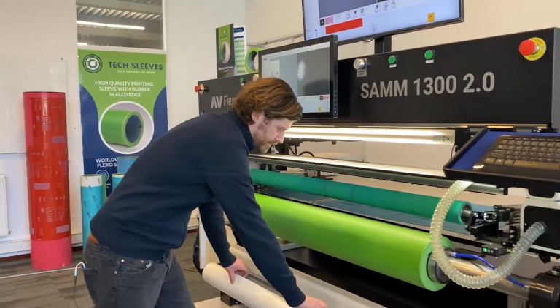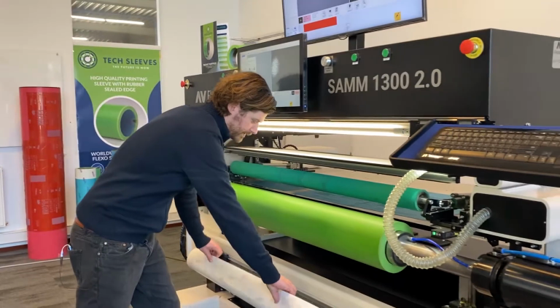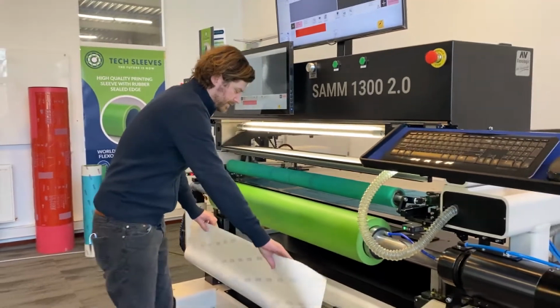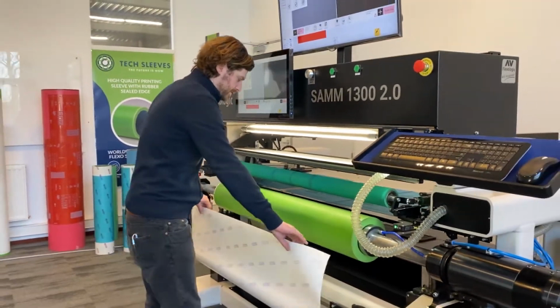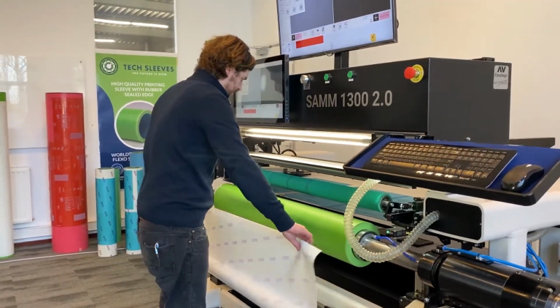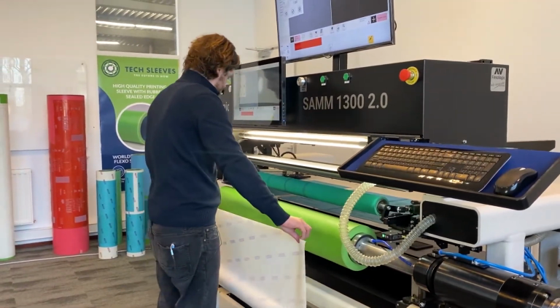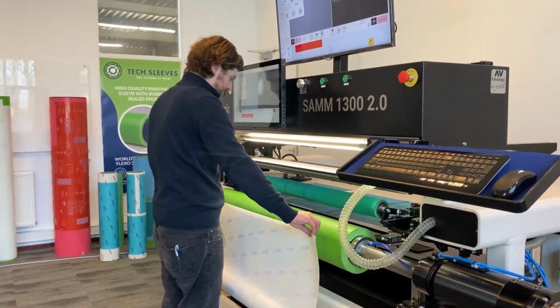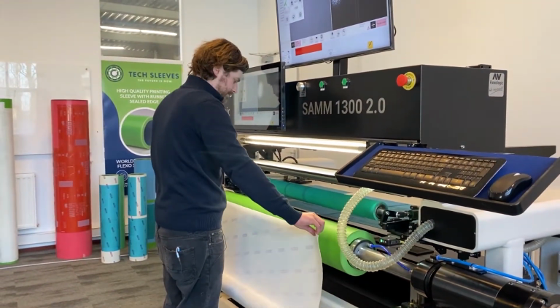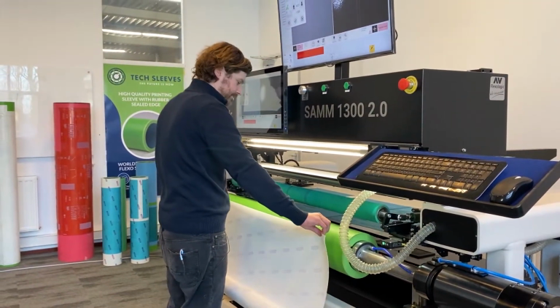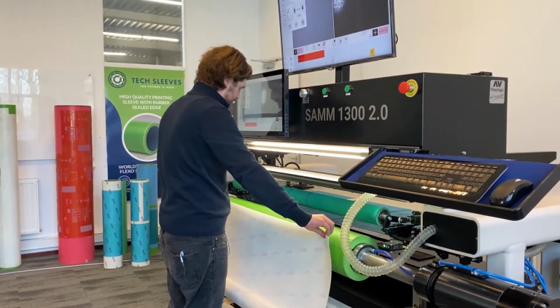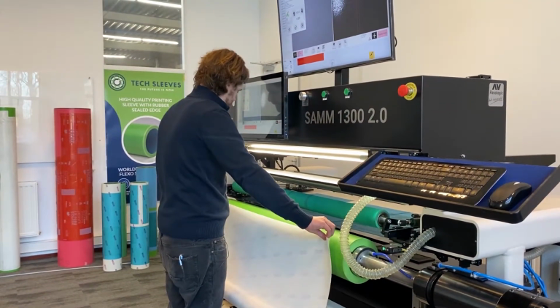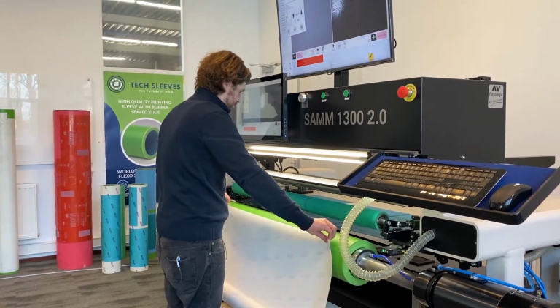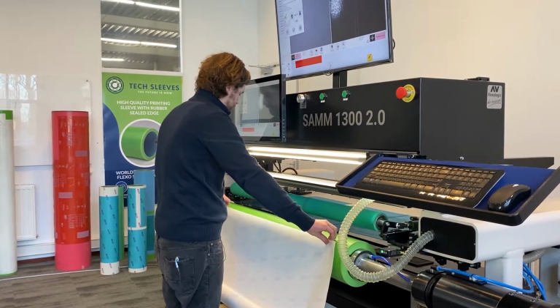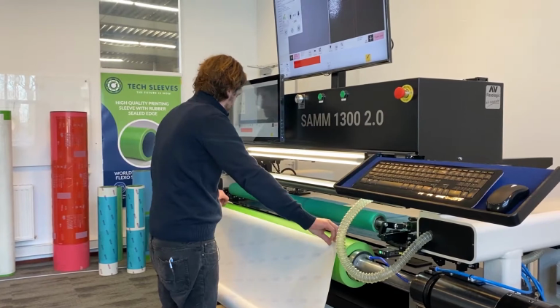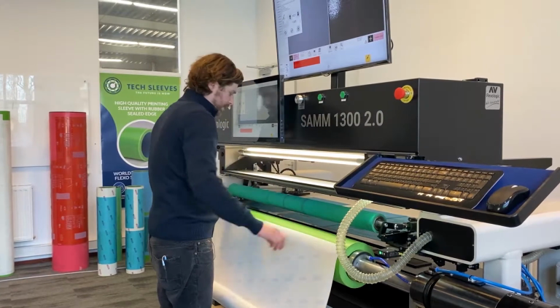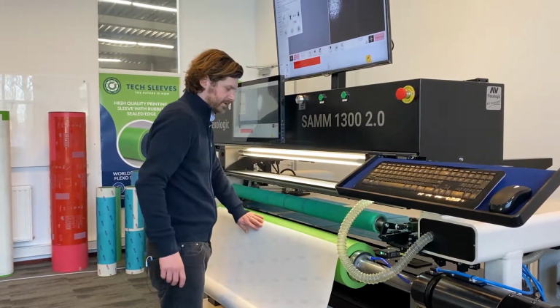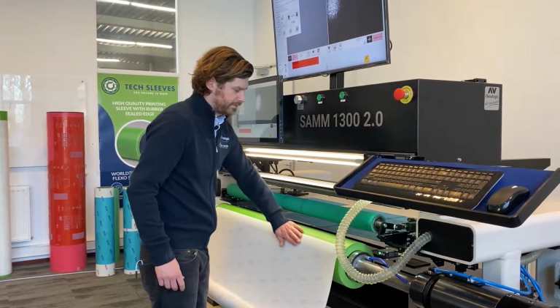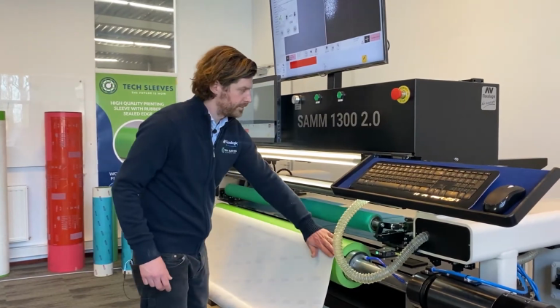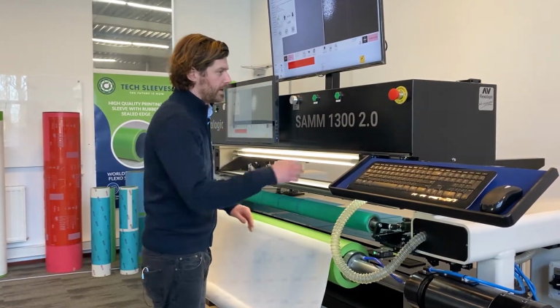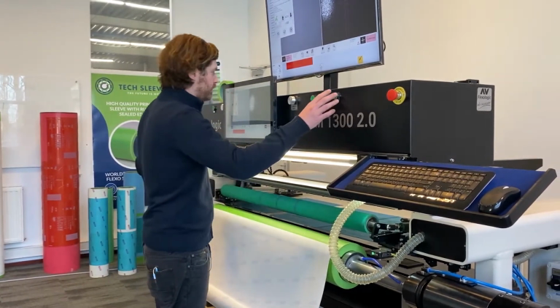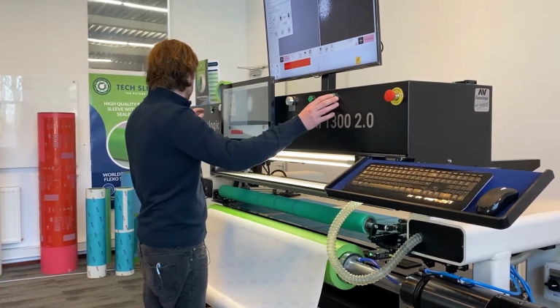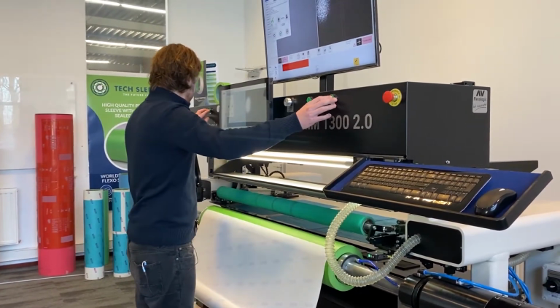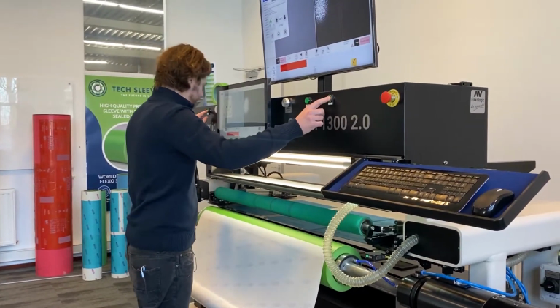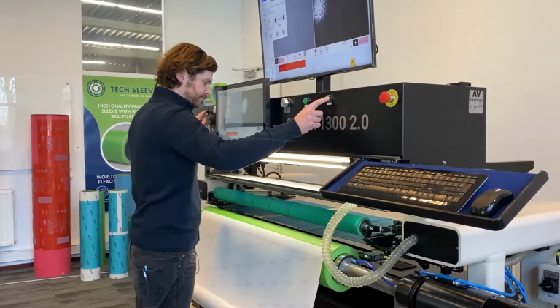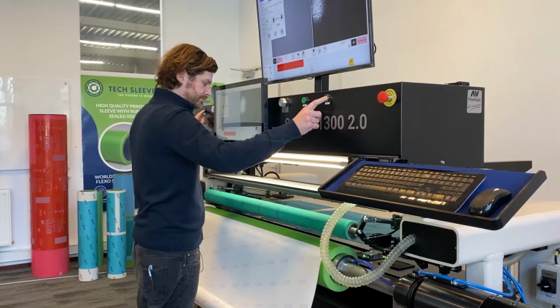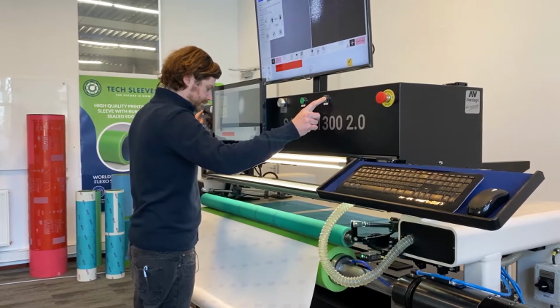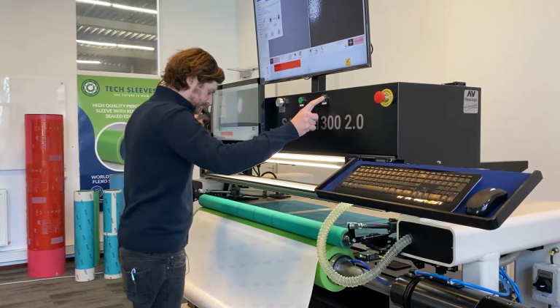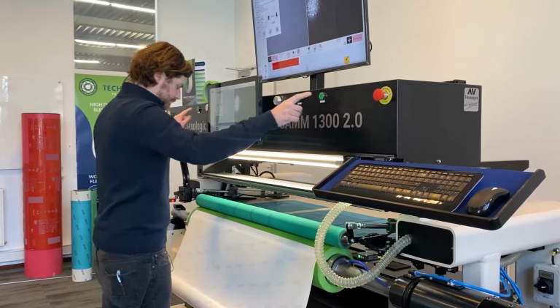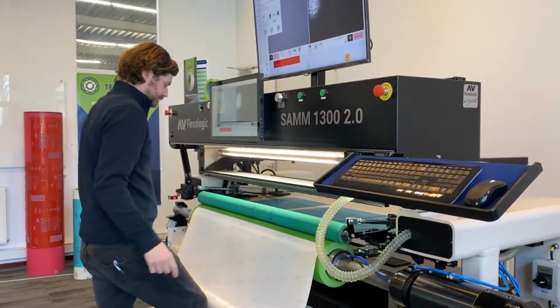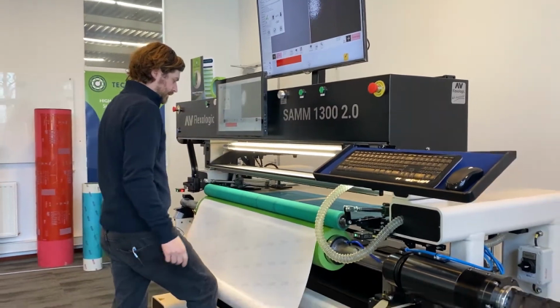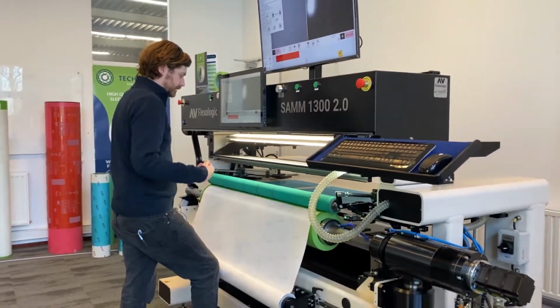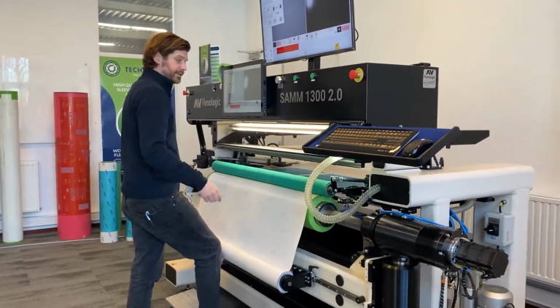So what I do, I take the first edge of tape, apply that to the sleeve, lower the pressure roller, and rotate the sleeve.